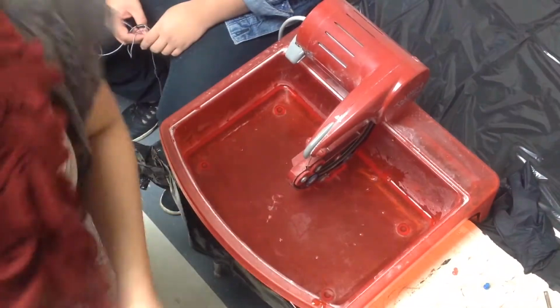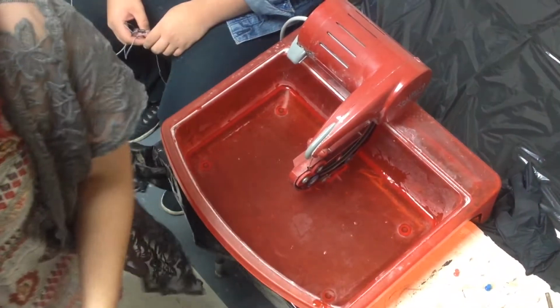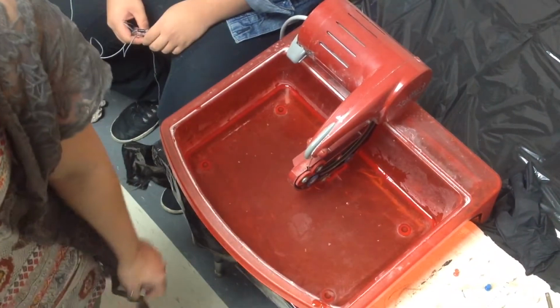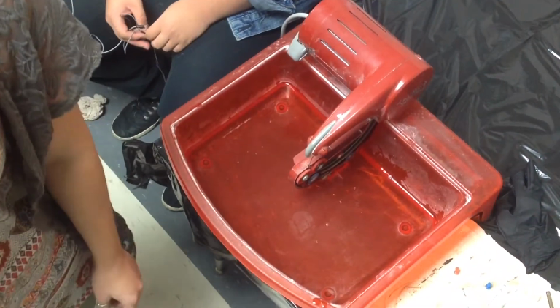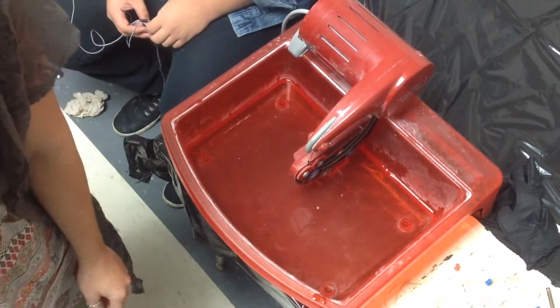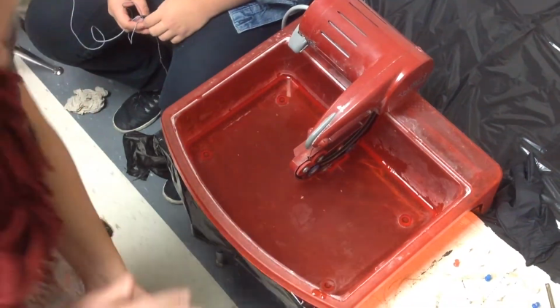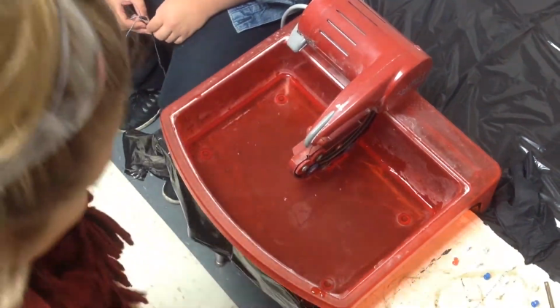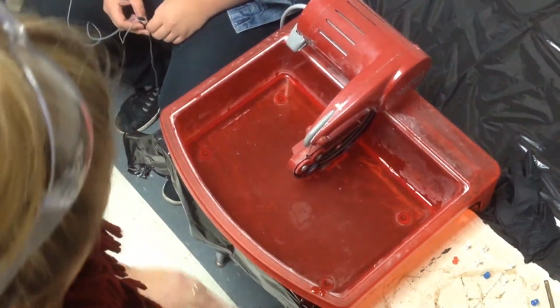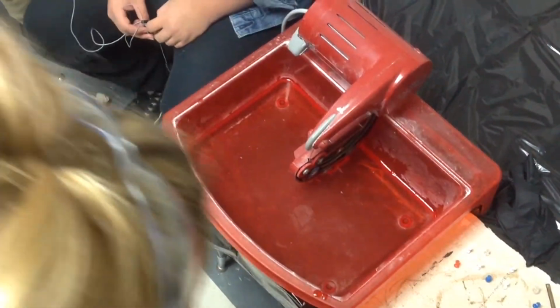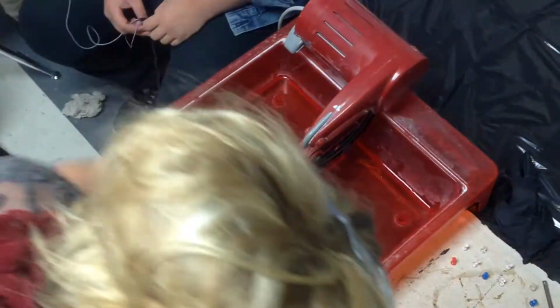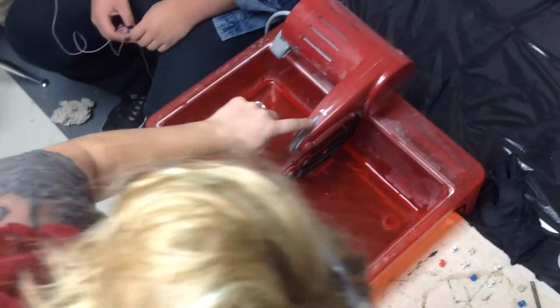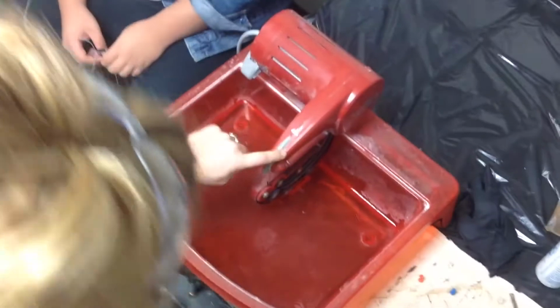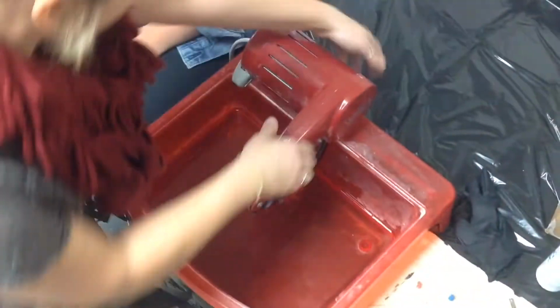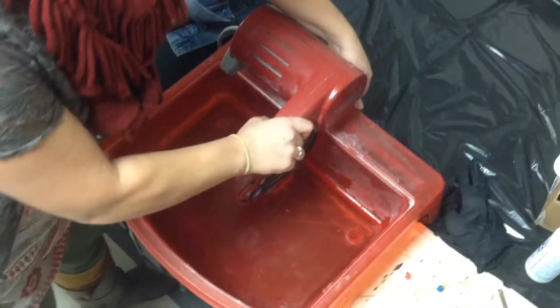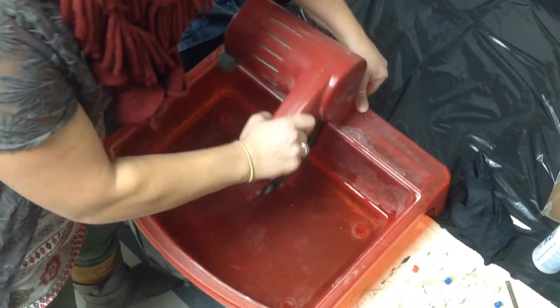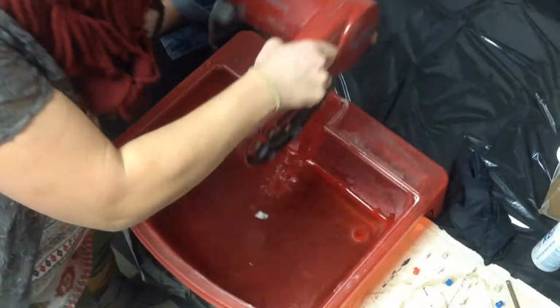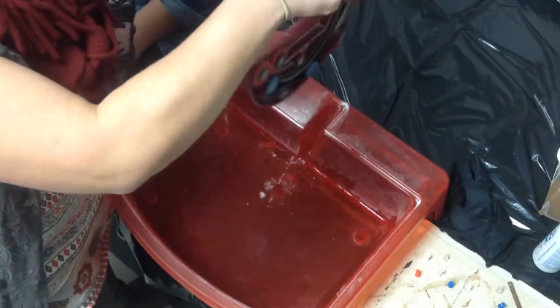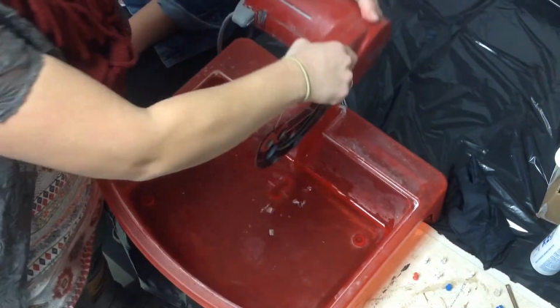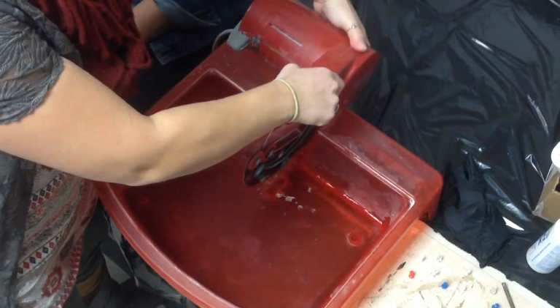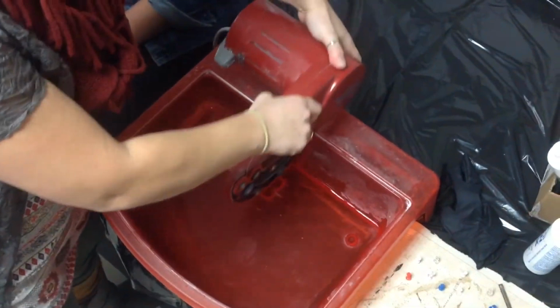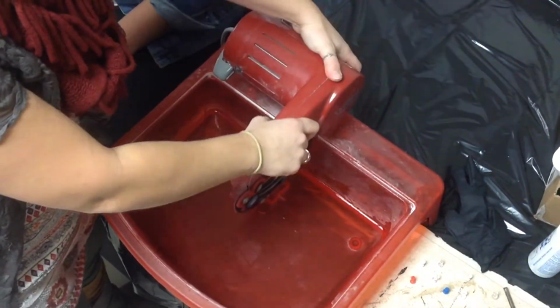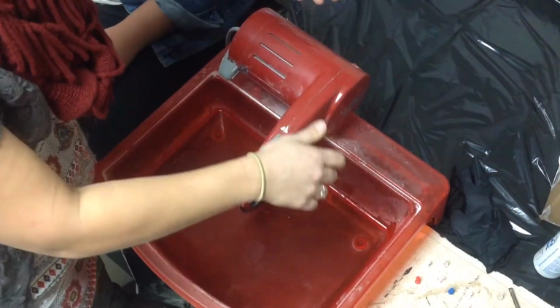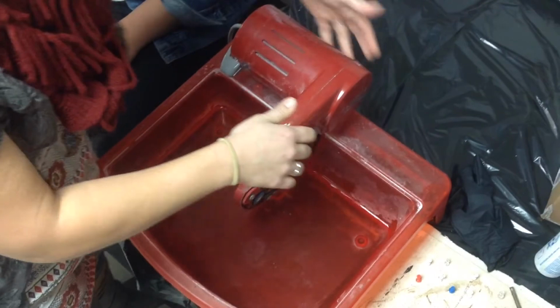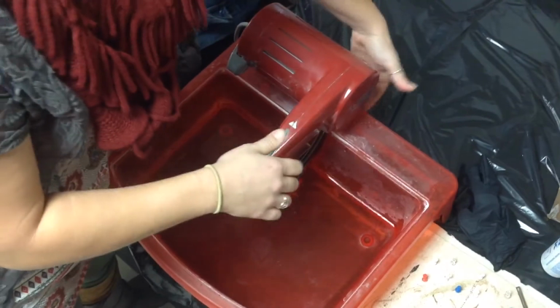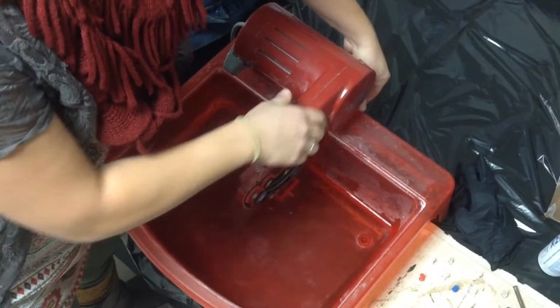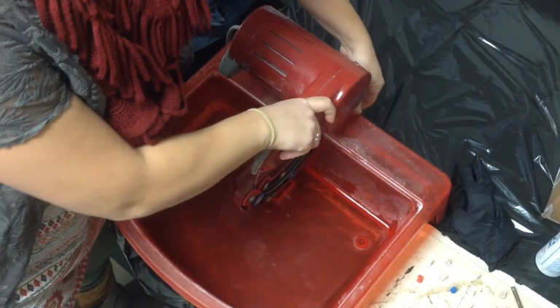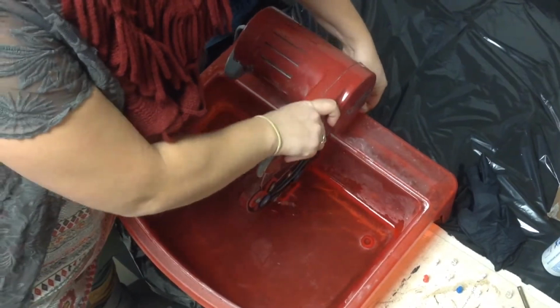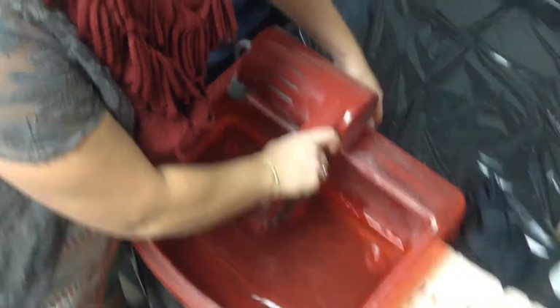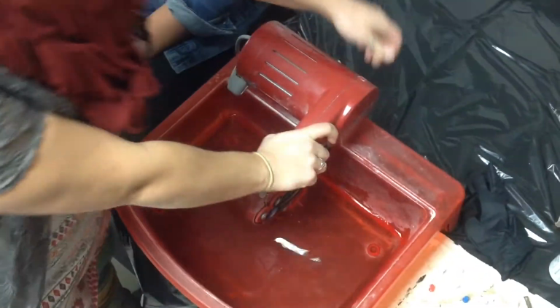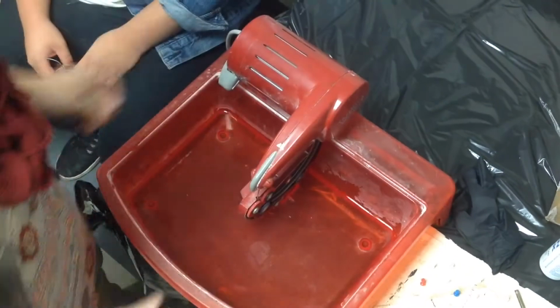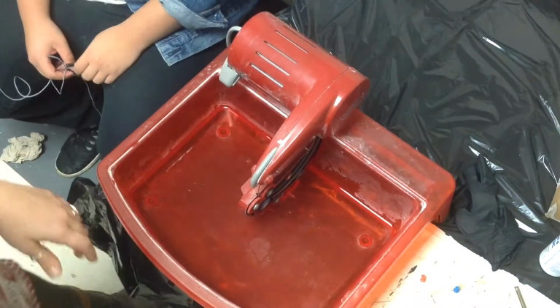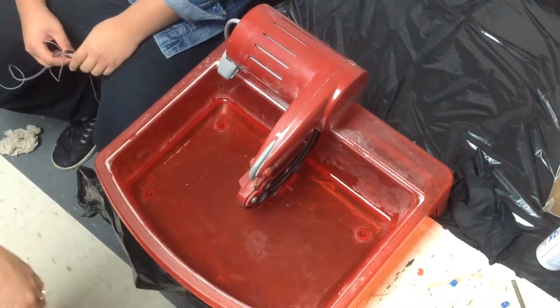I need more. Okay, so this saw has to be in the water. Sometimes when you put this back in here it's not down all the way. Just lift this lever in the back and make sure it's down in the water all the way.